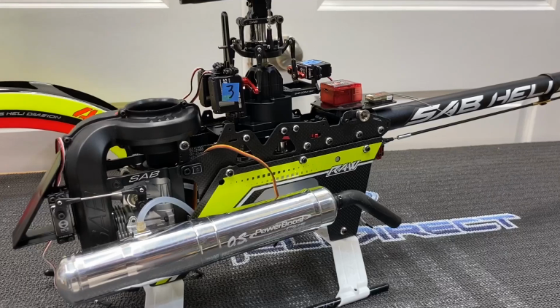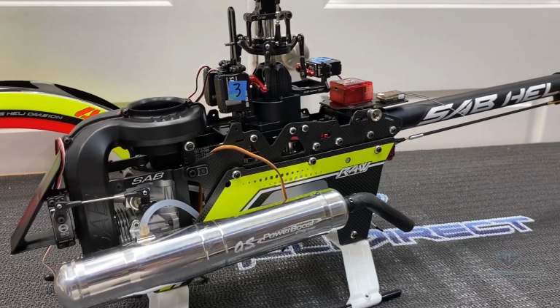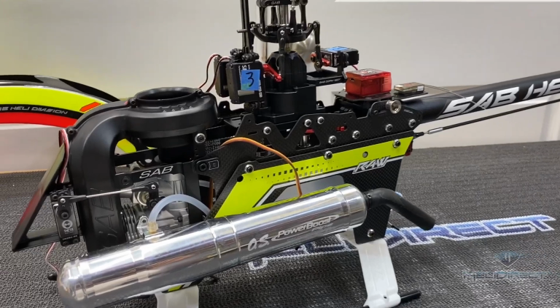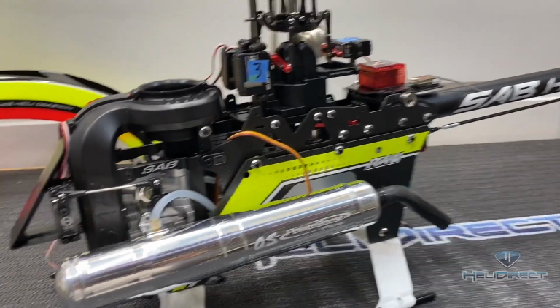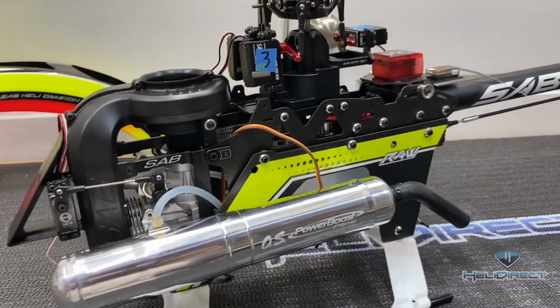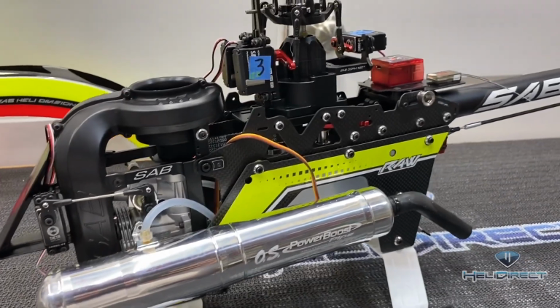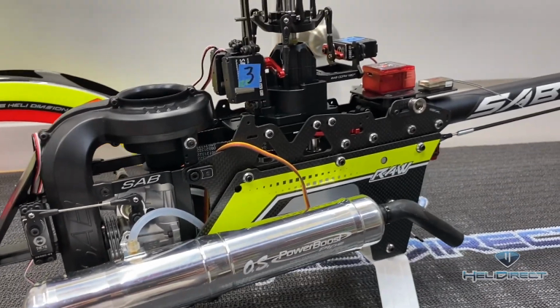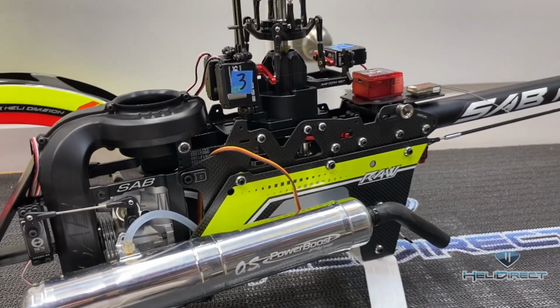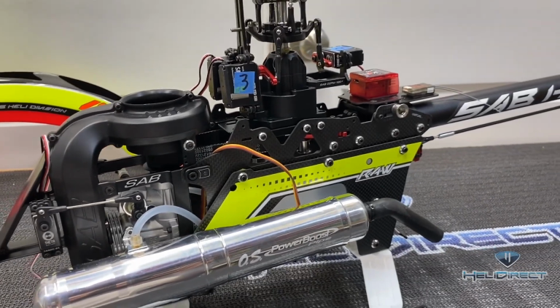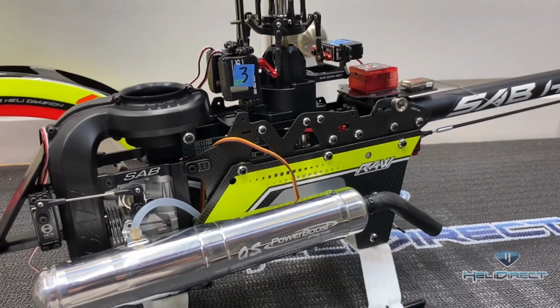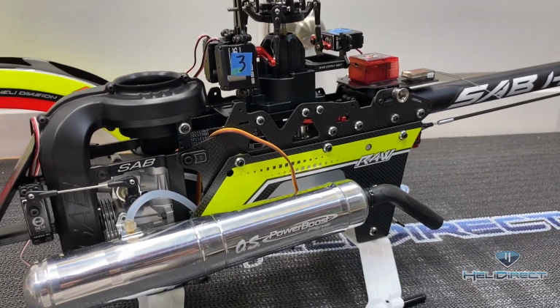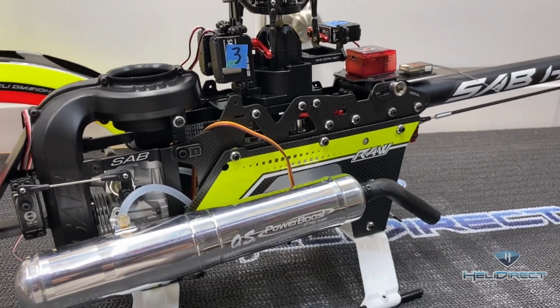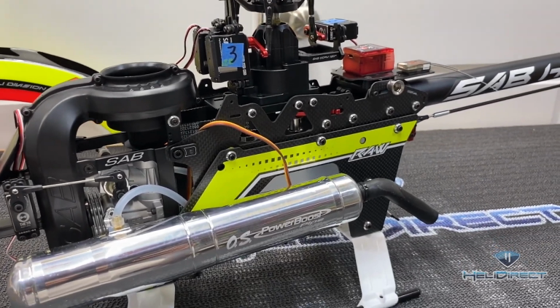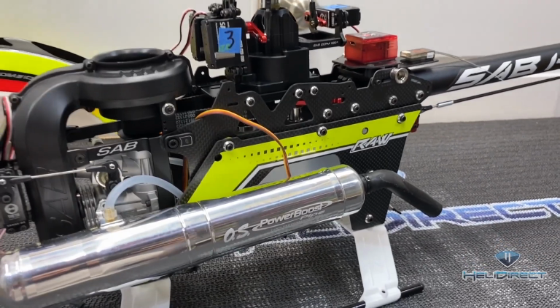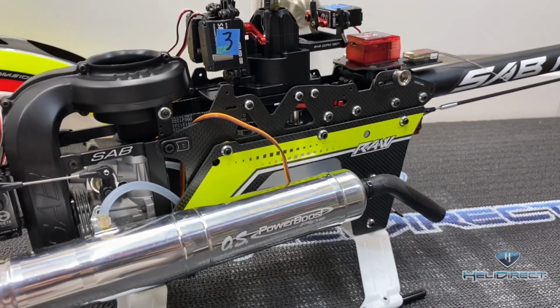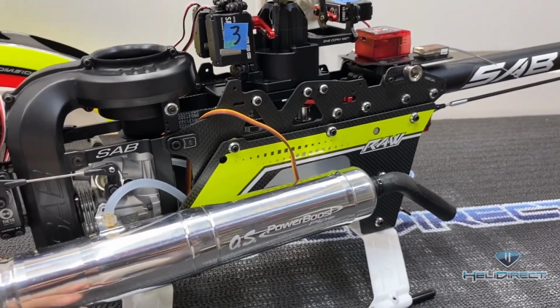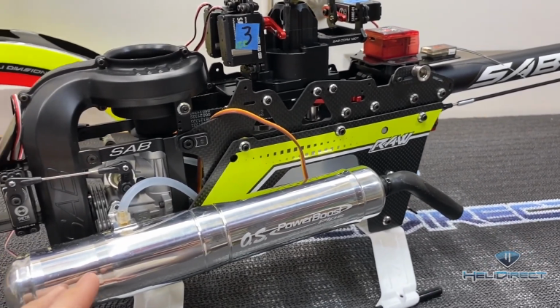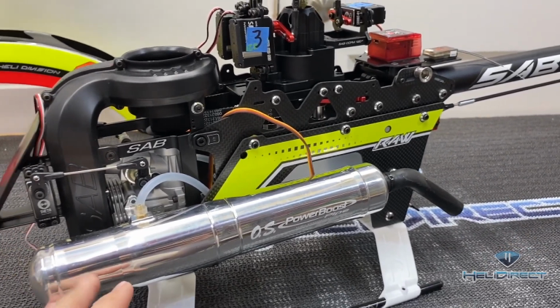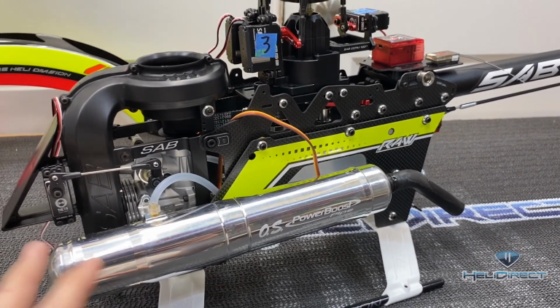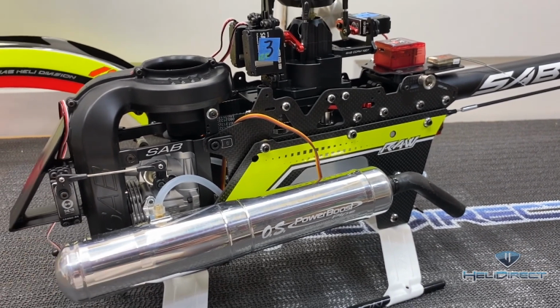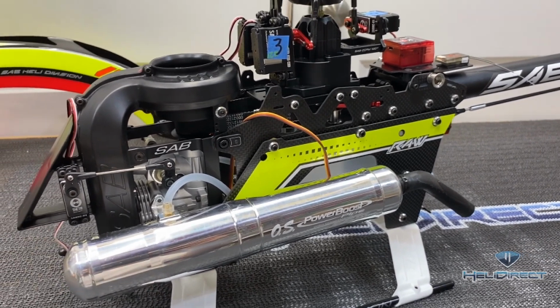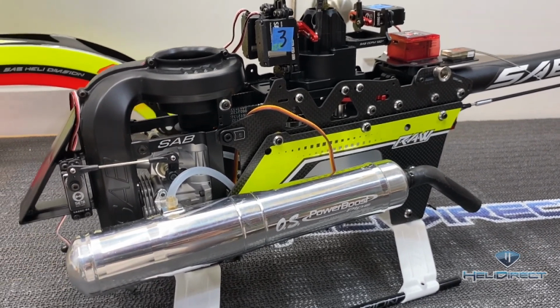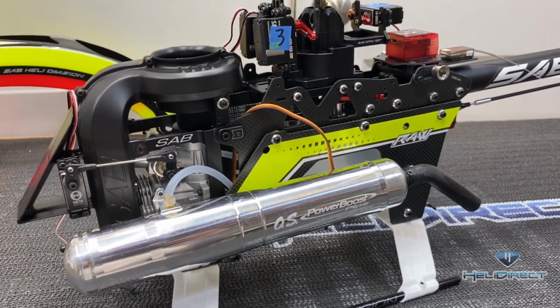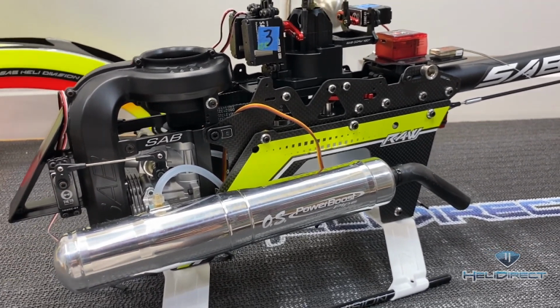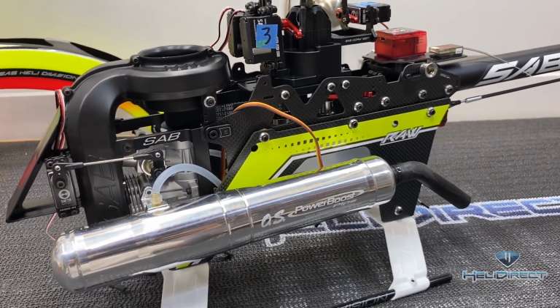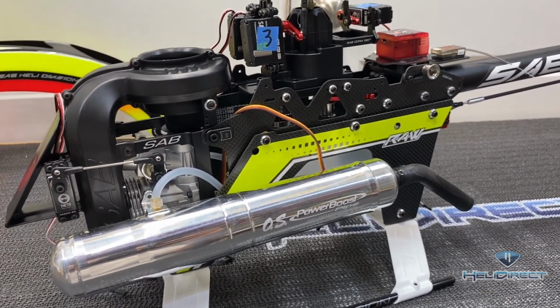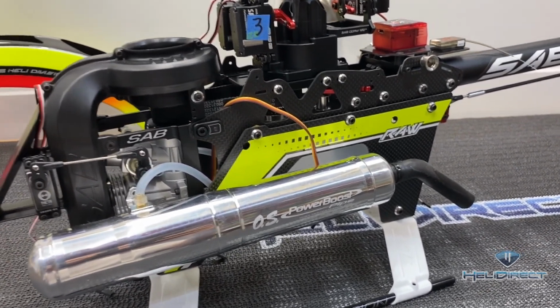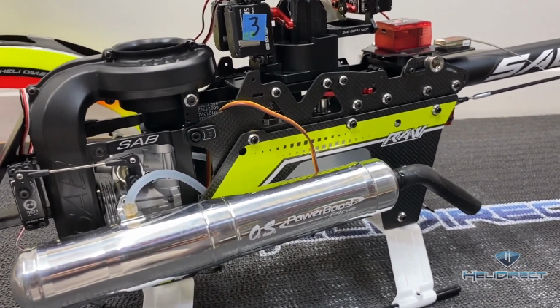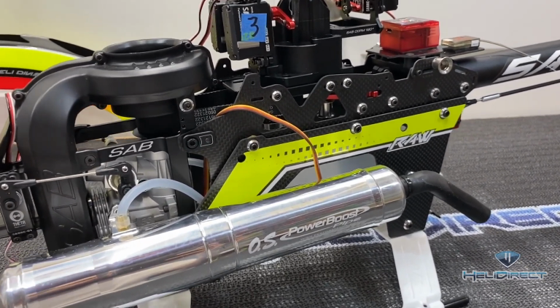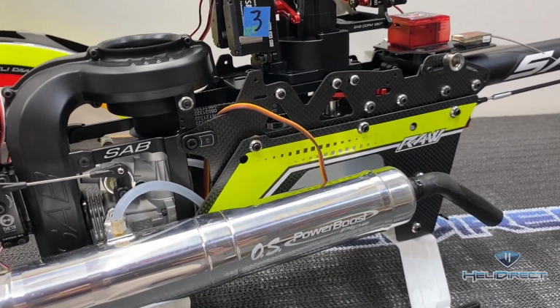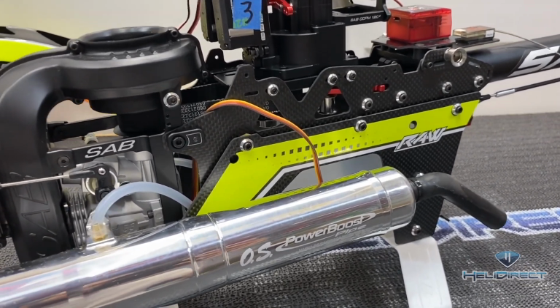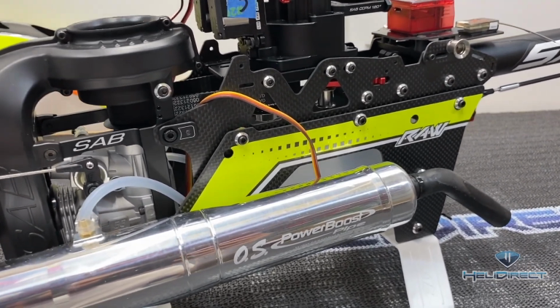What's going on everybody? I hope each and every one of you are doing fantastic. In this video we're going to go over how to professionally wire your RC helicopter.